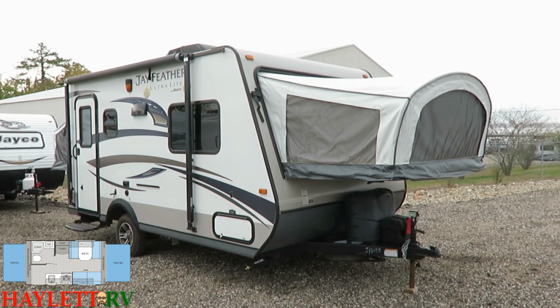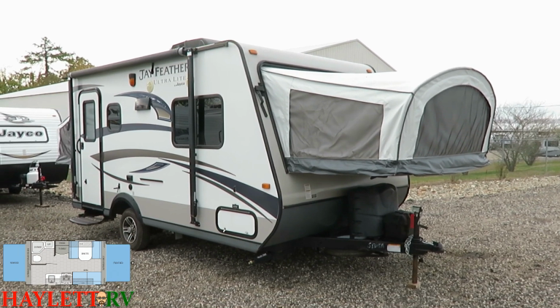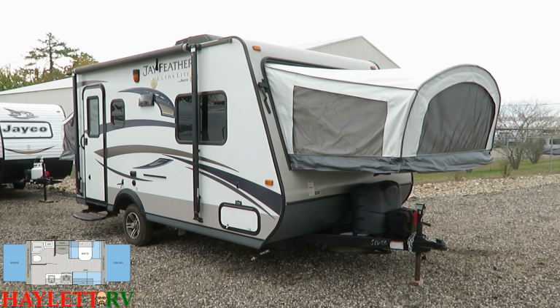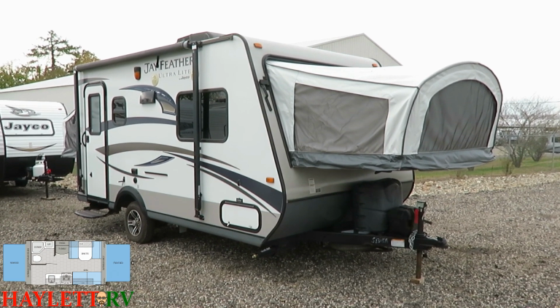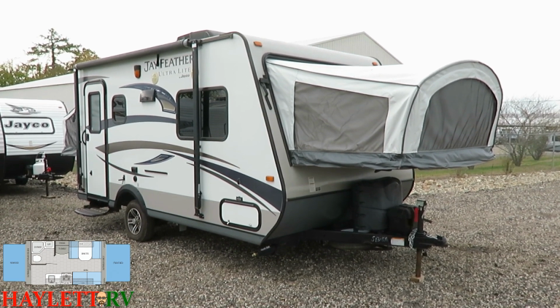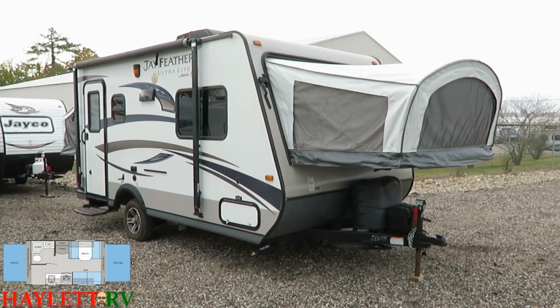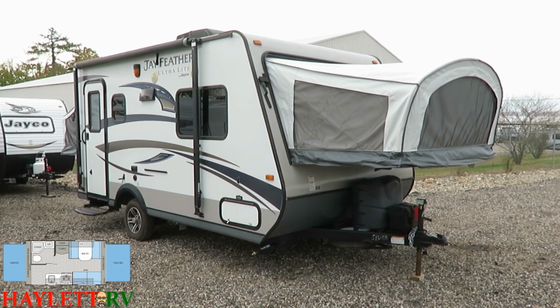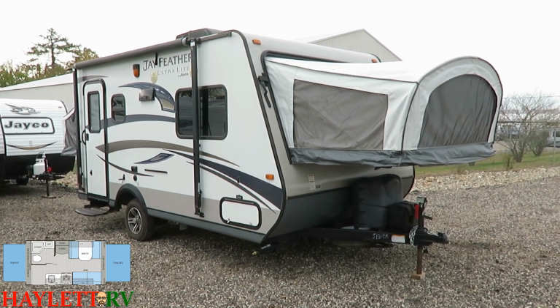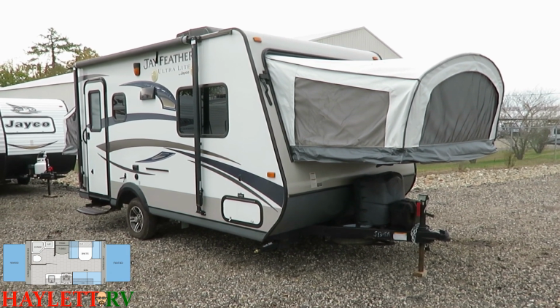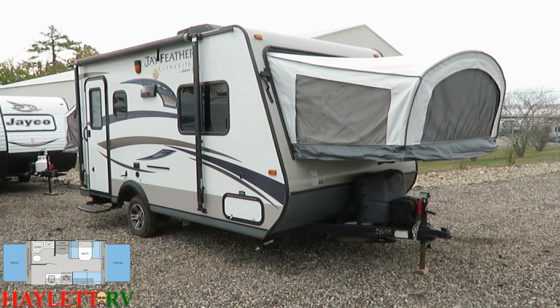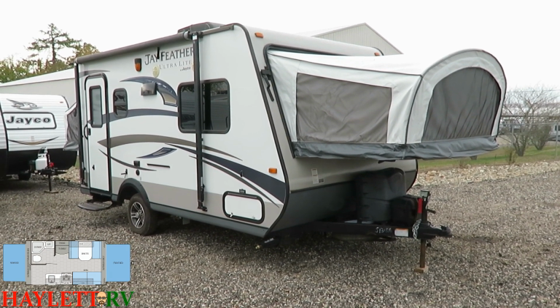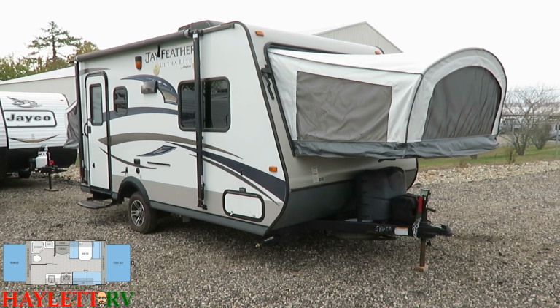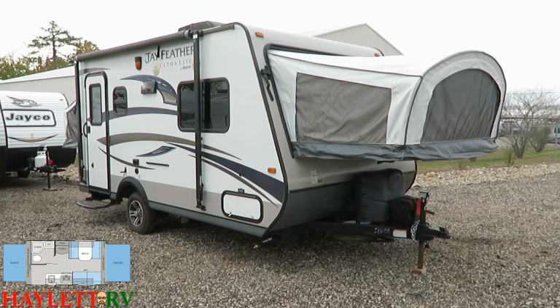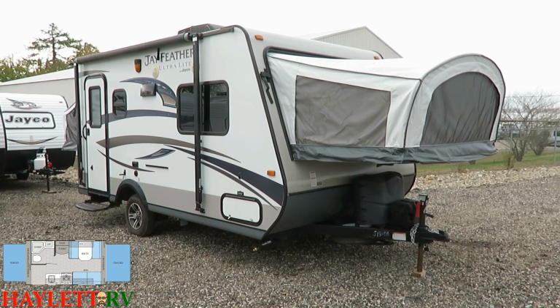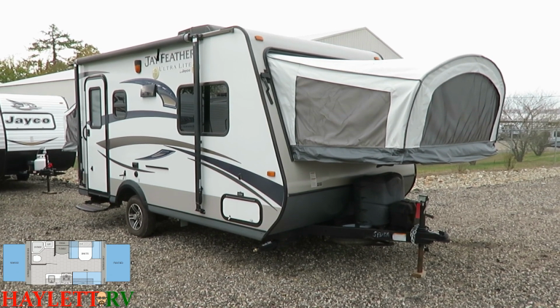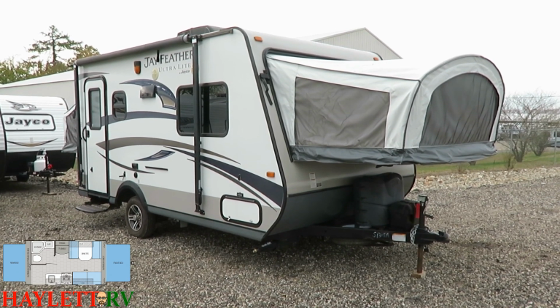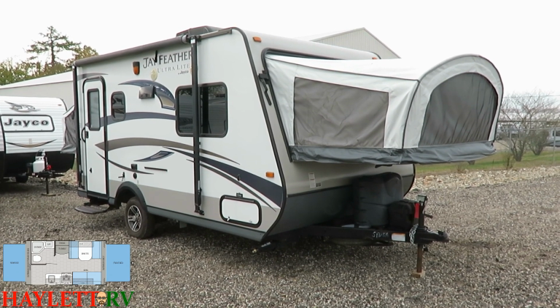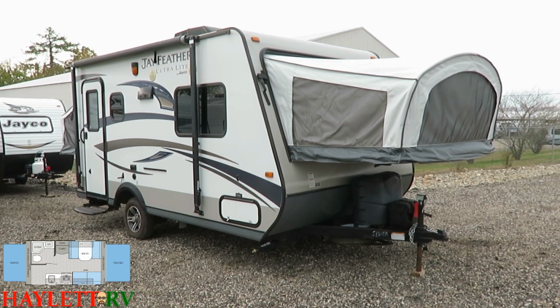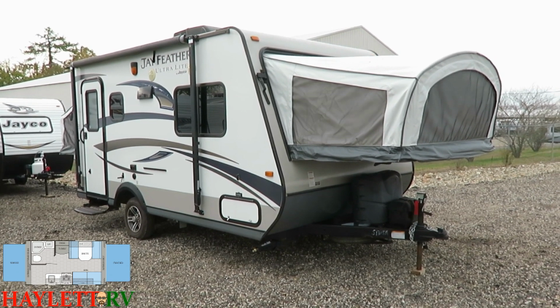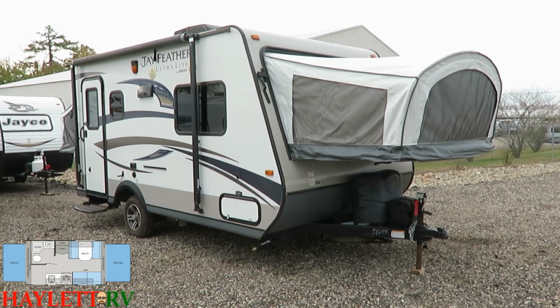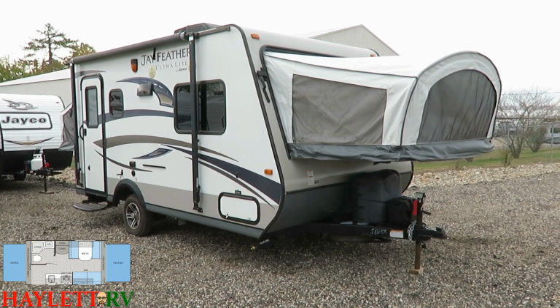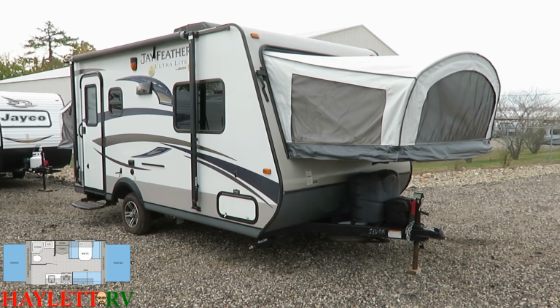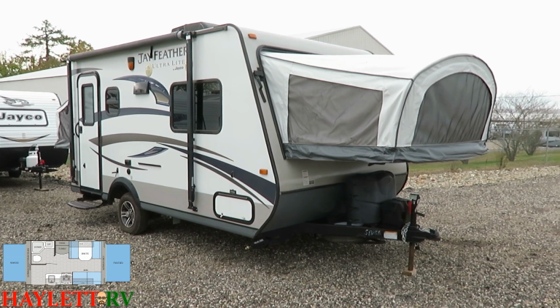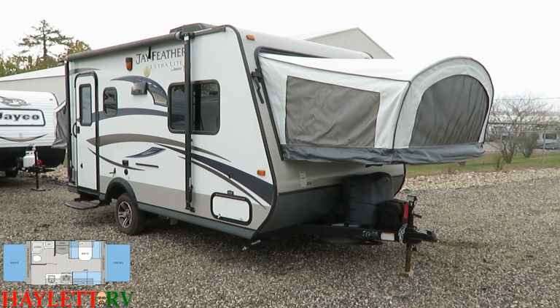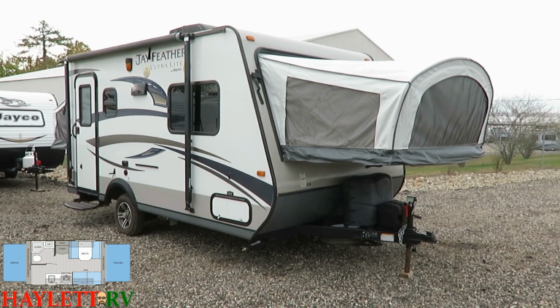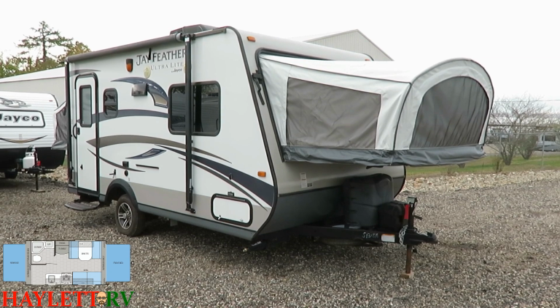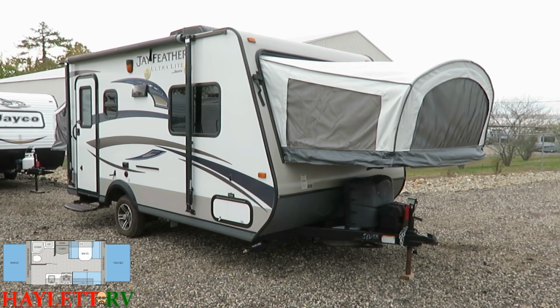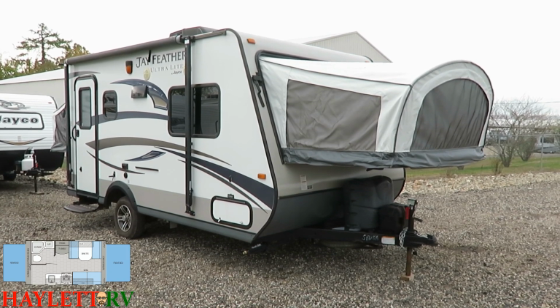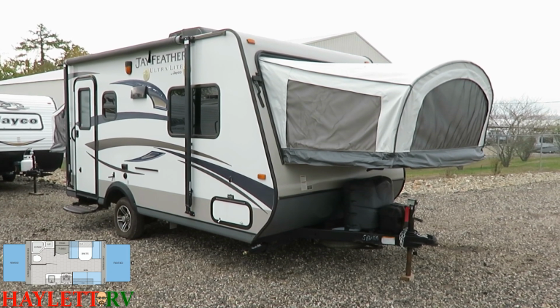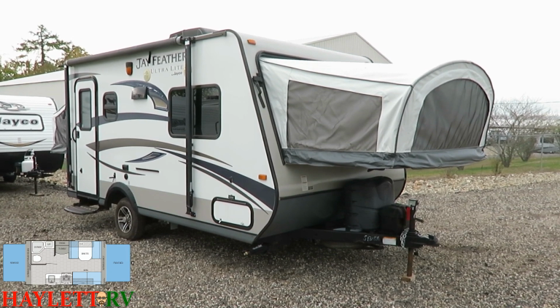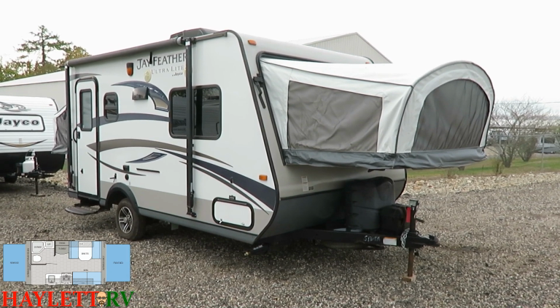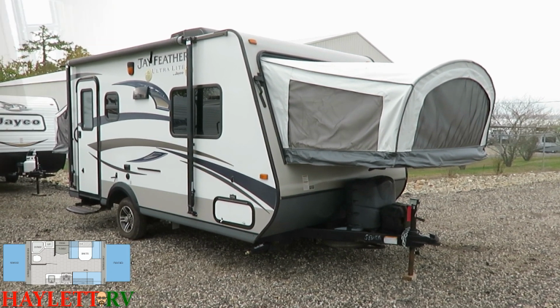Let's go inside and show you. This really packs a lot in a small package — a lot of good features, a lot of sleeping space, a lot more unit than you would expect in something of this size.